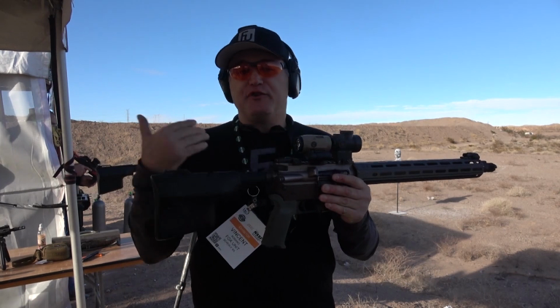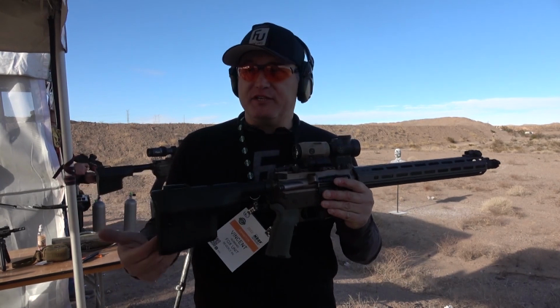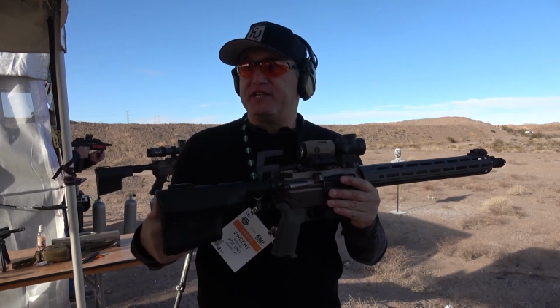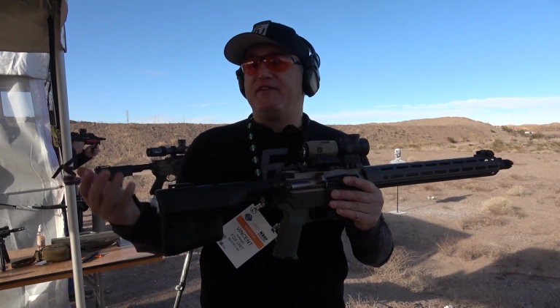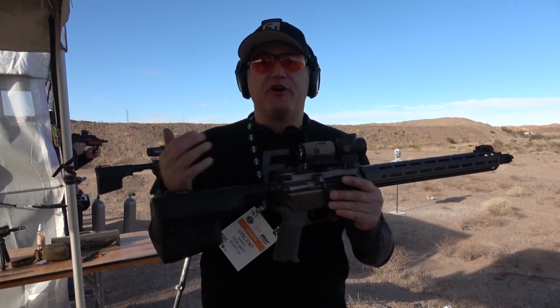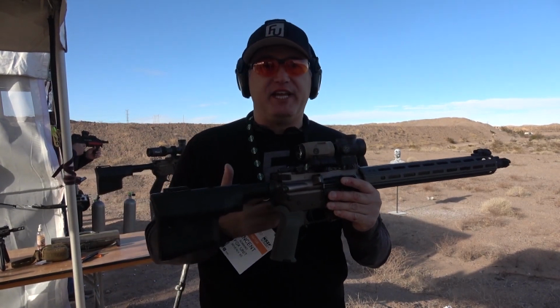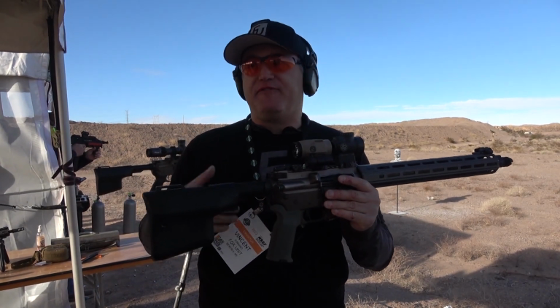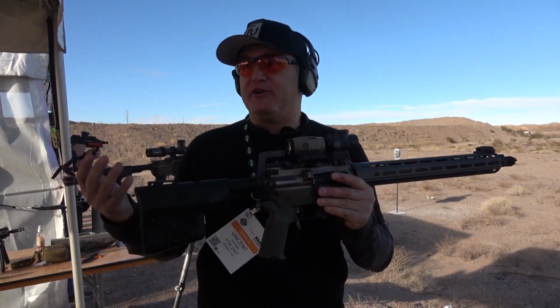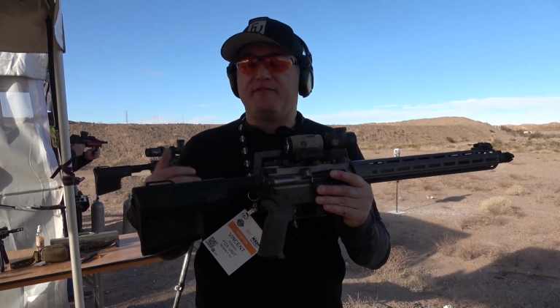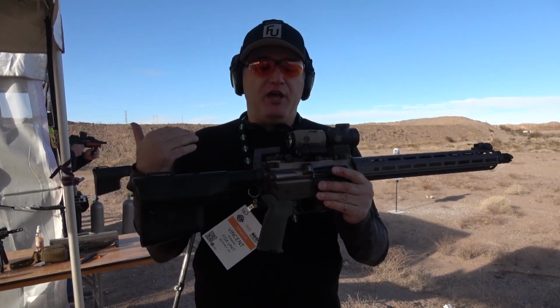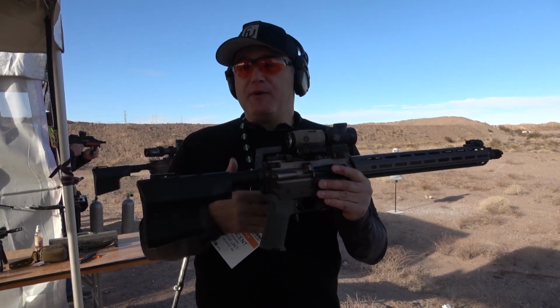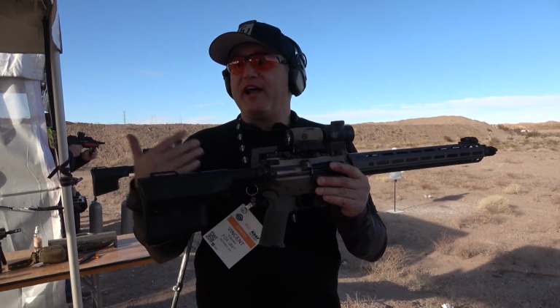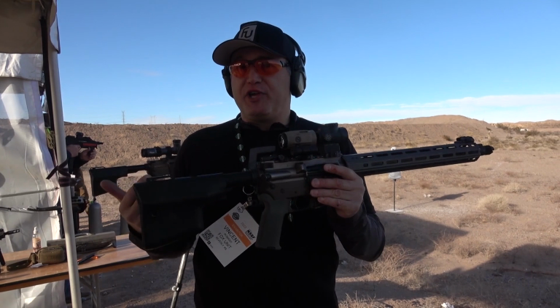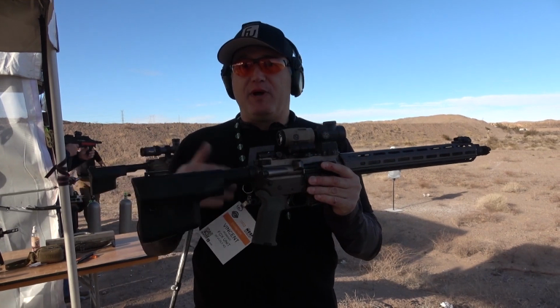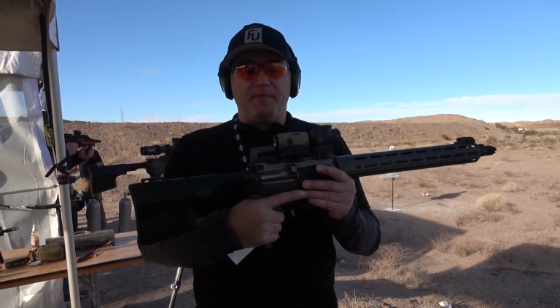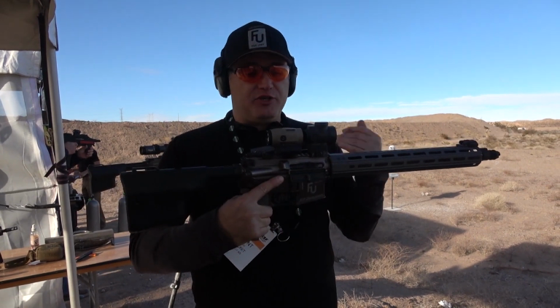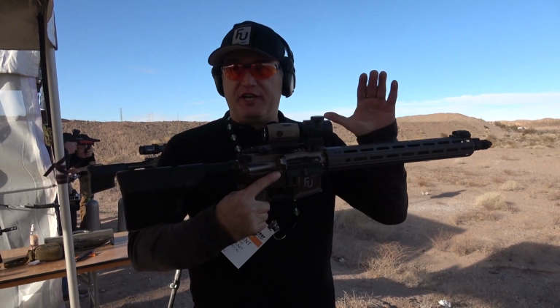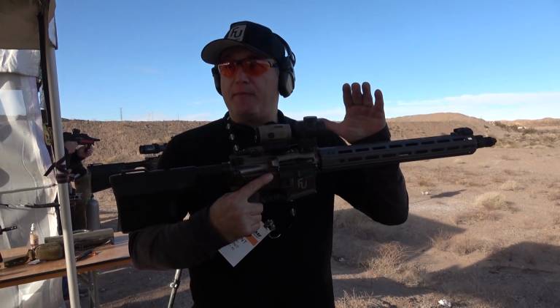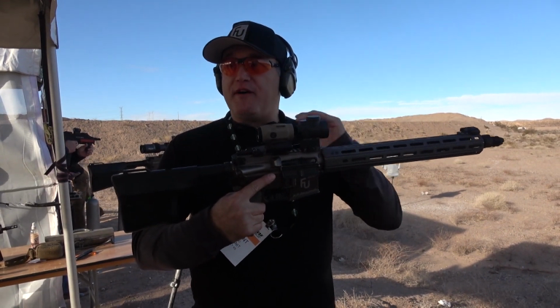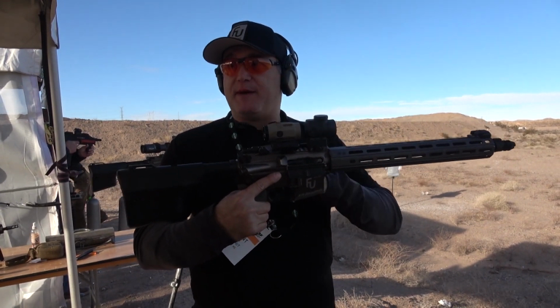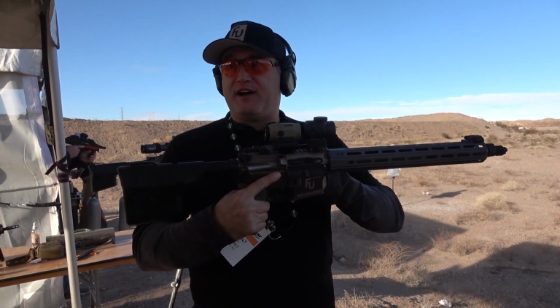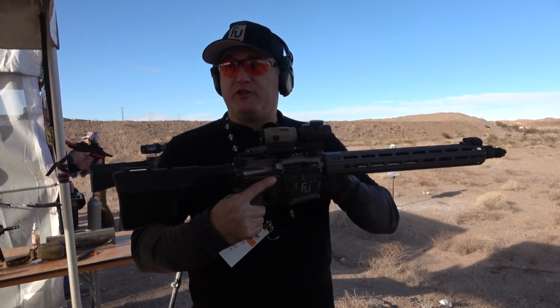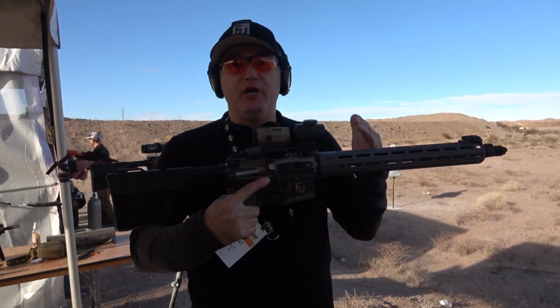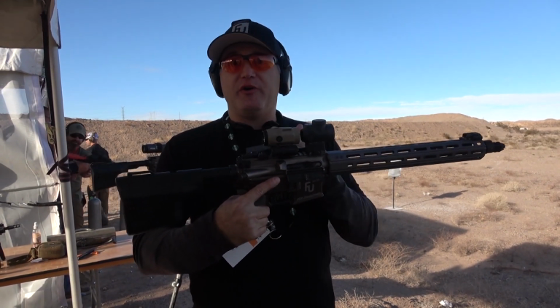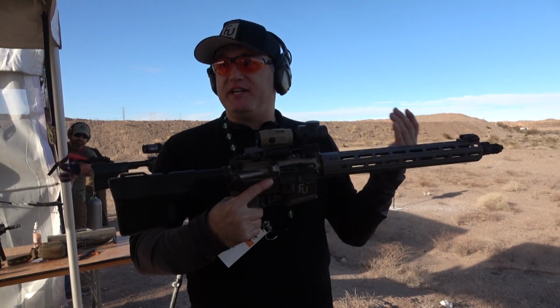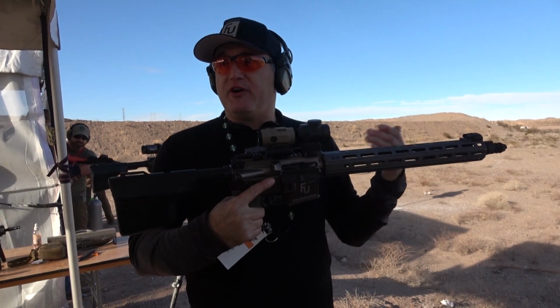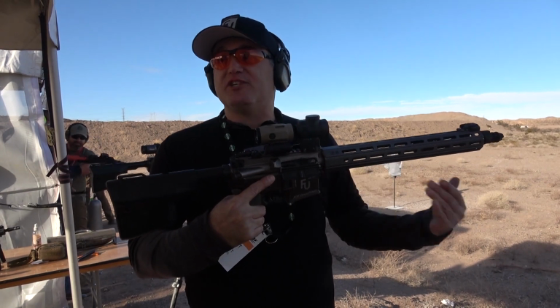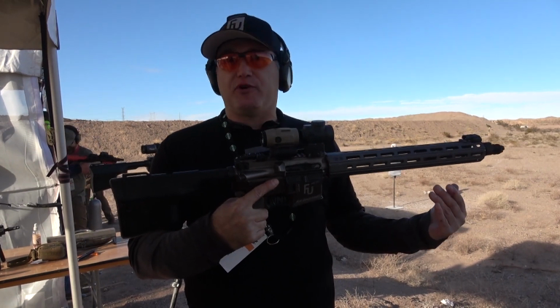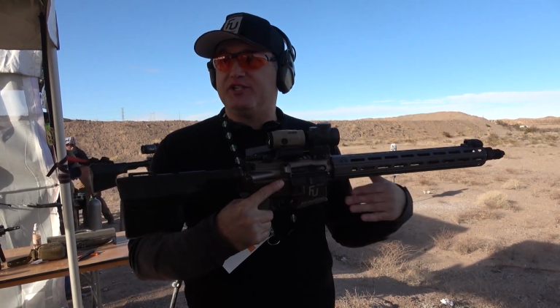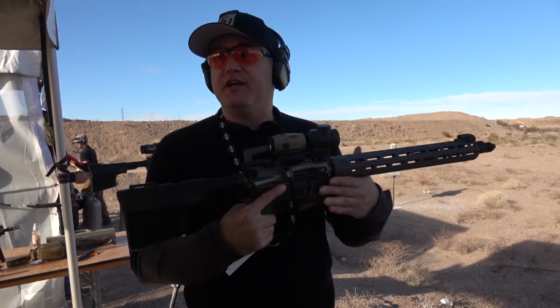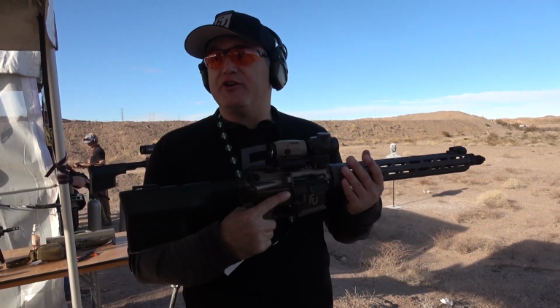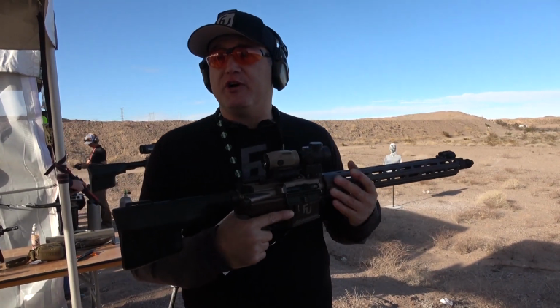If you're traveling to a state and you have an AR — you're going on vacation with your family or yourself — you want to bring your AR but you can't. You want to be in compliance. You just take your upper off, slap it on a Fox Unit lower. You're already sighted in, already gassed. You don't have to go to the range again and you're good to go.